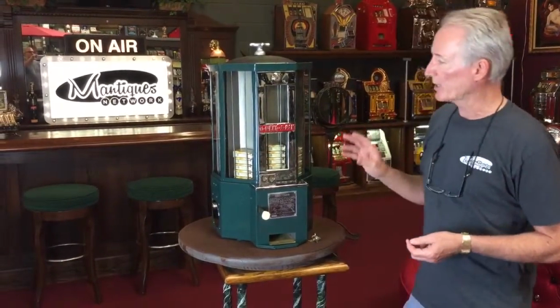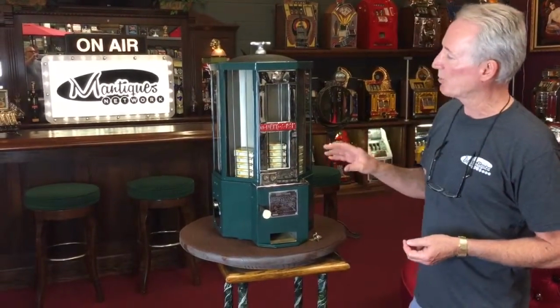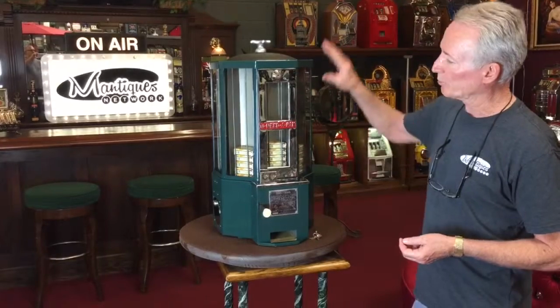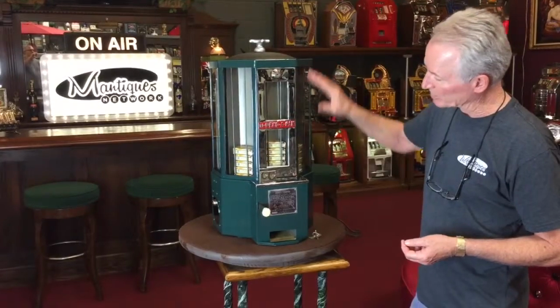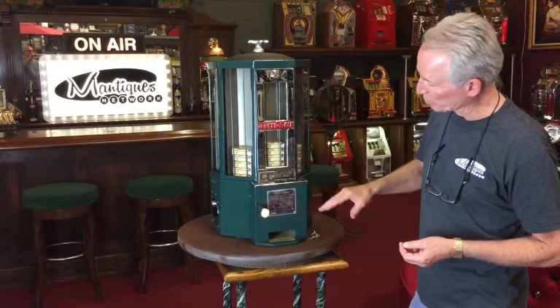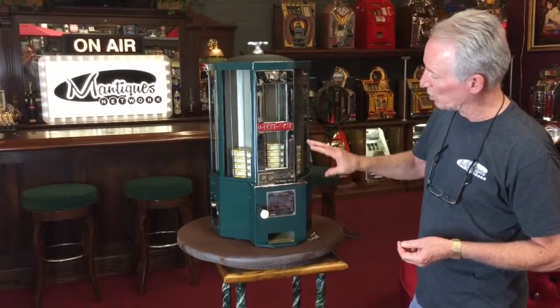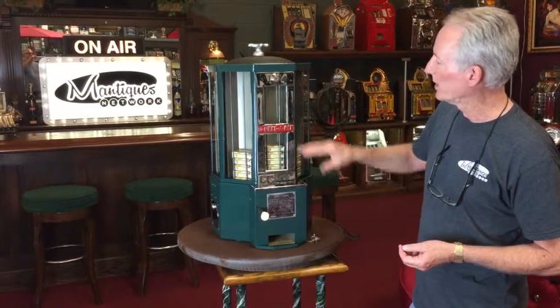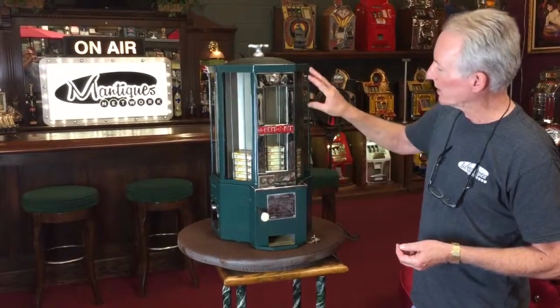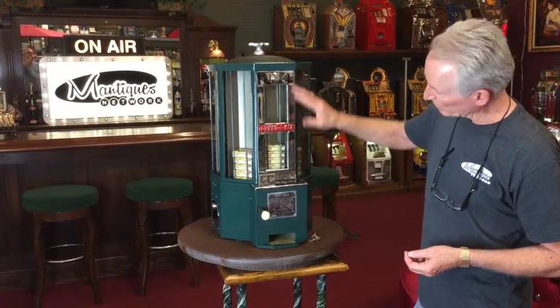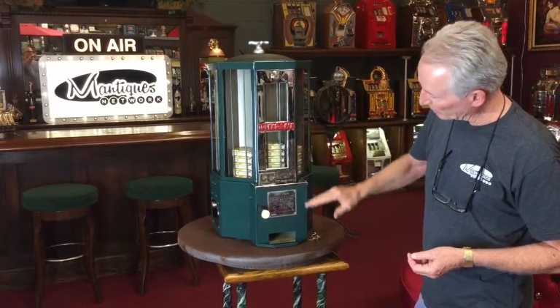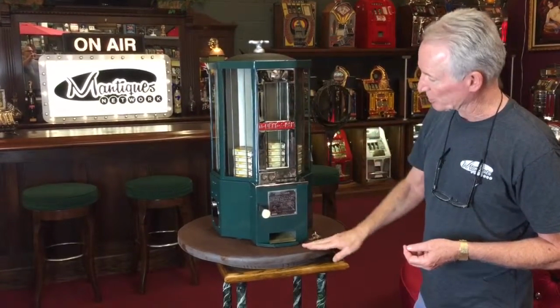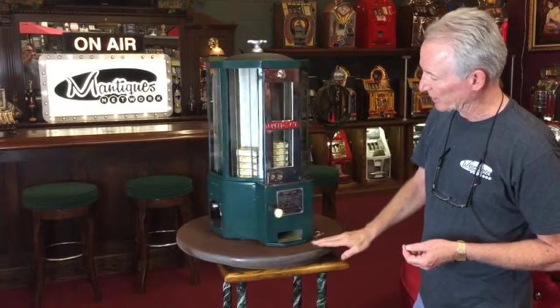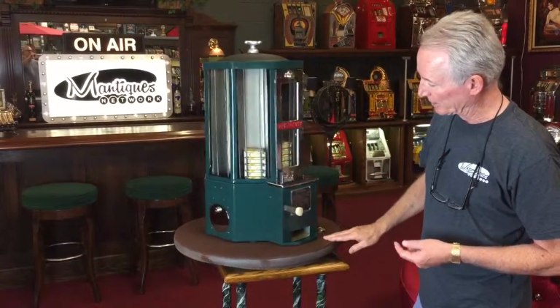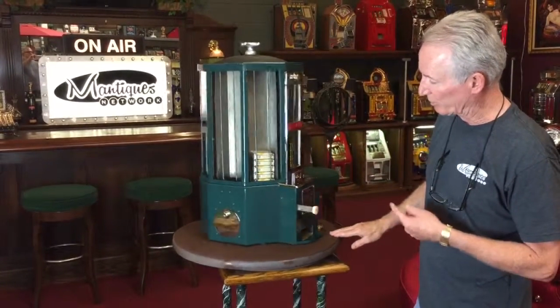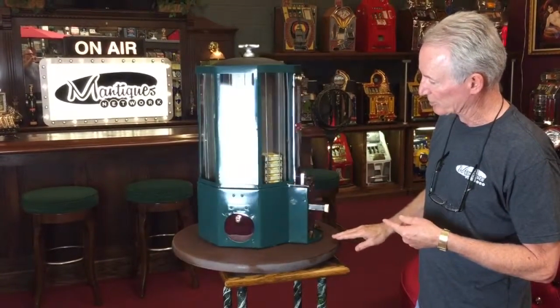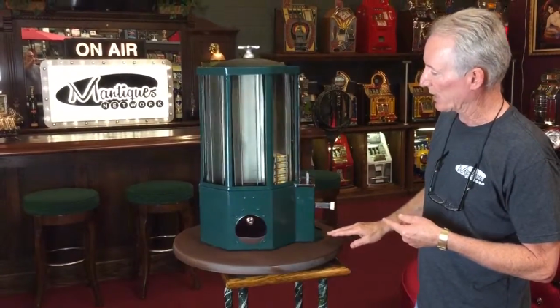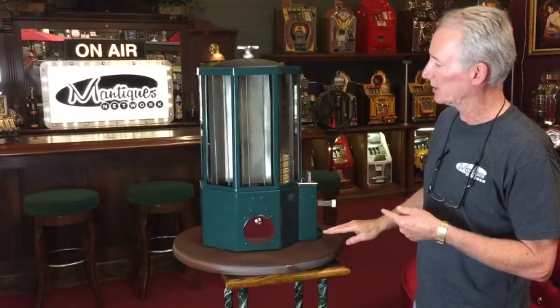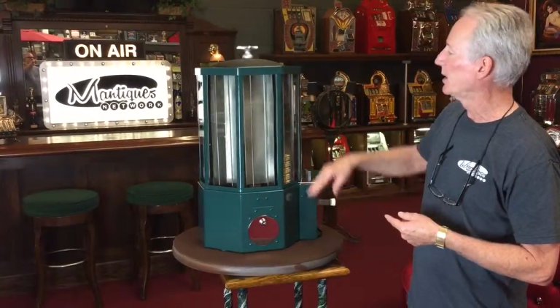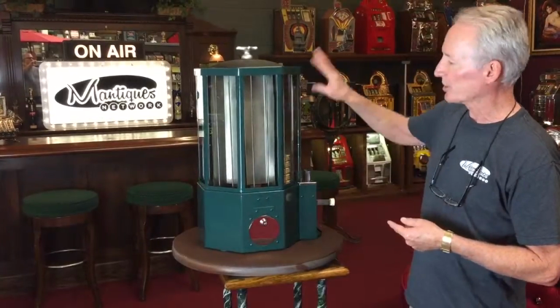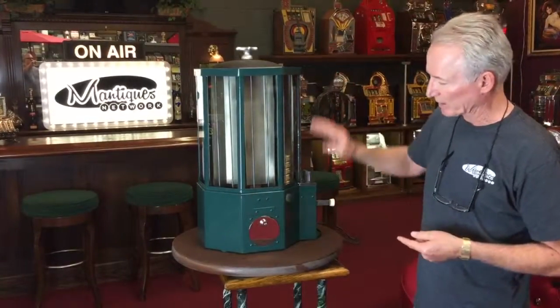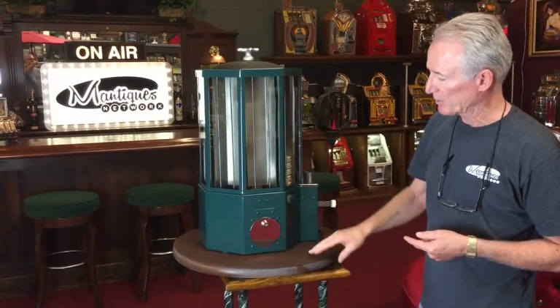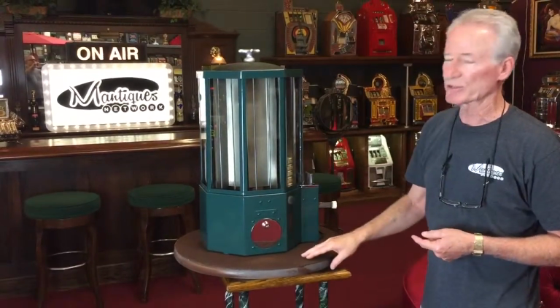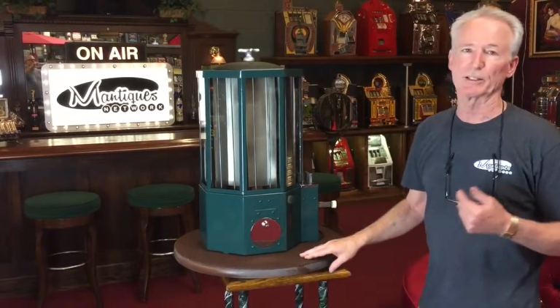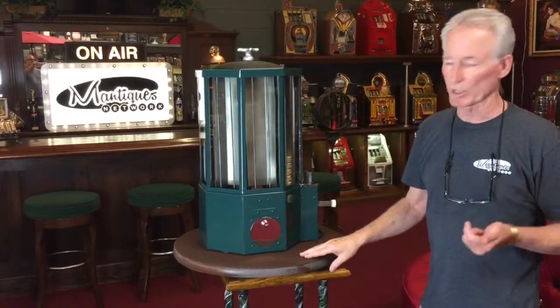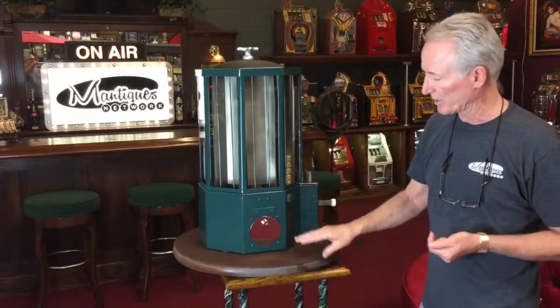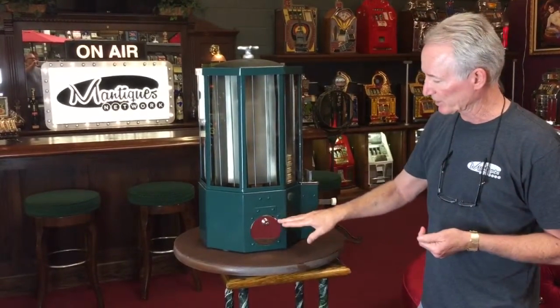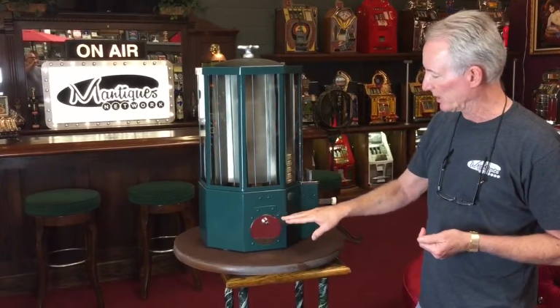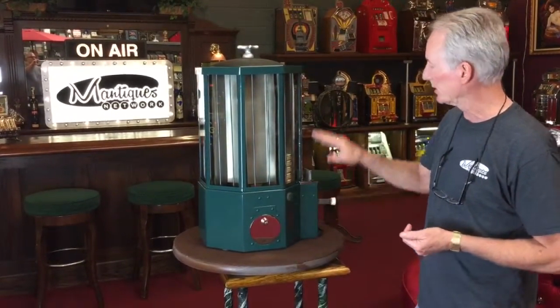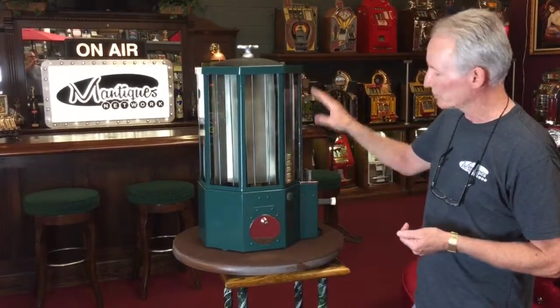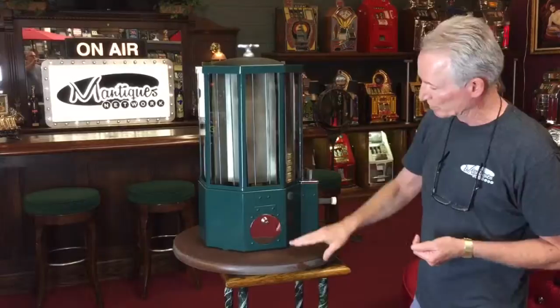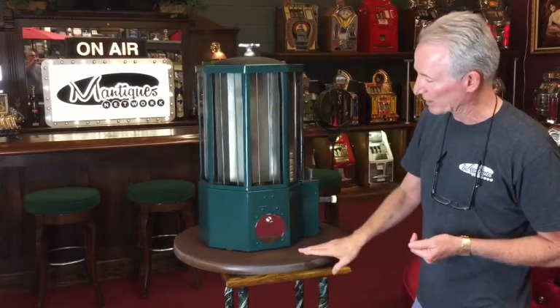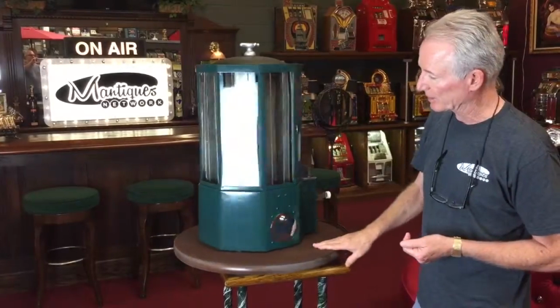We did a very nice job on it. We added some chrome, so it's all been freshly plated, all been freshly painted. Everything's been glass-beaded inside. The thing runs very nicely. It's got its original locks in it.